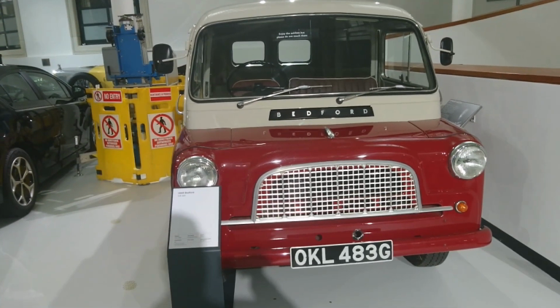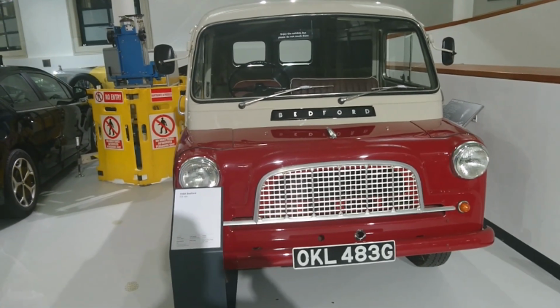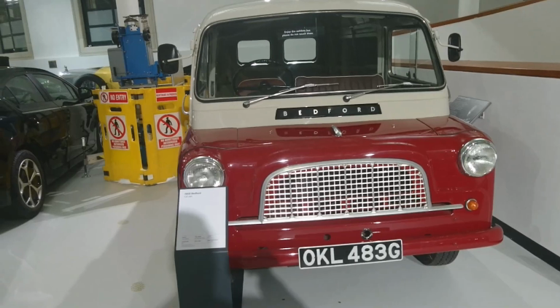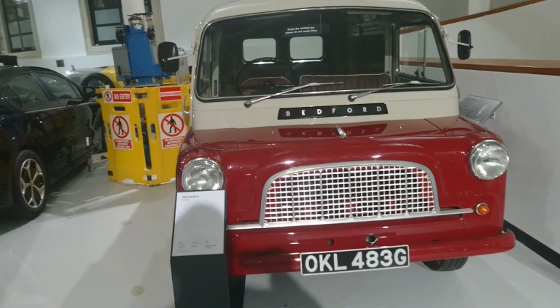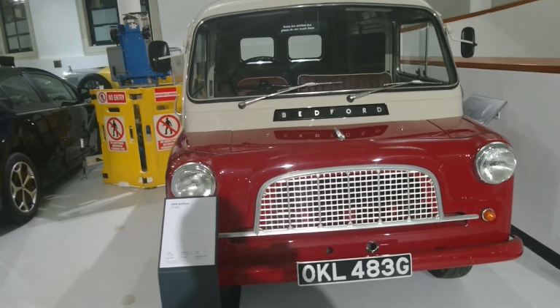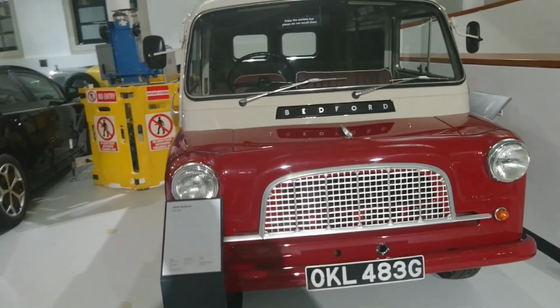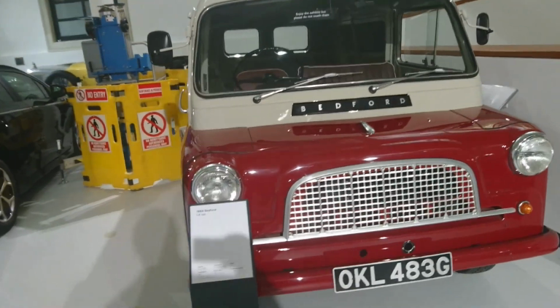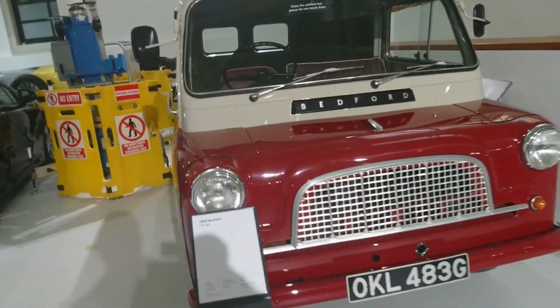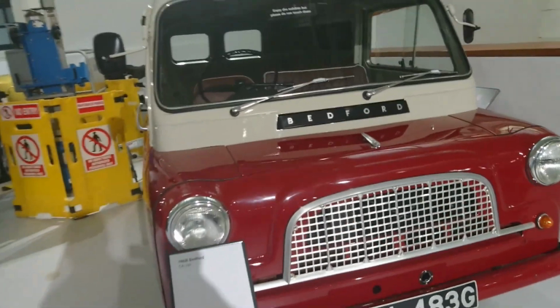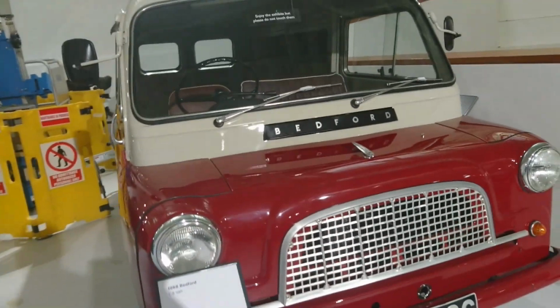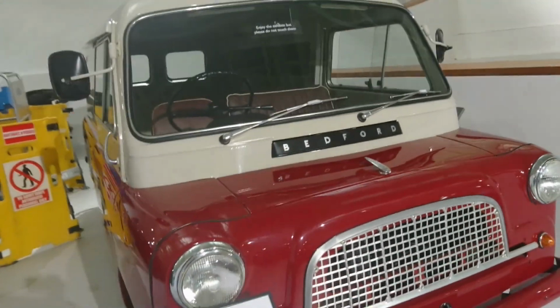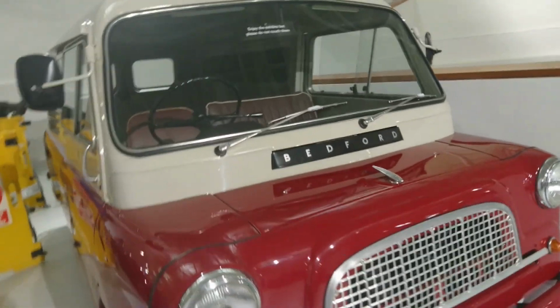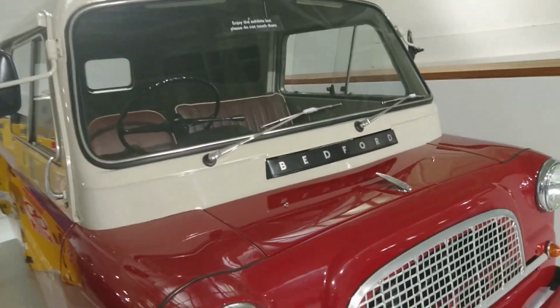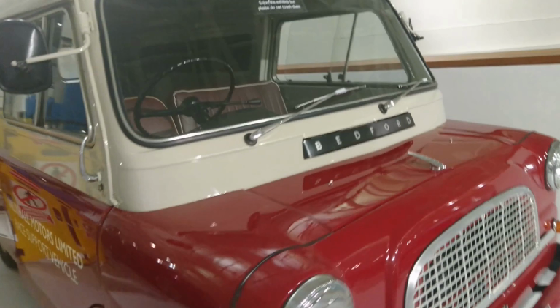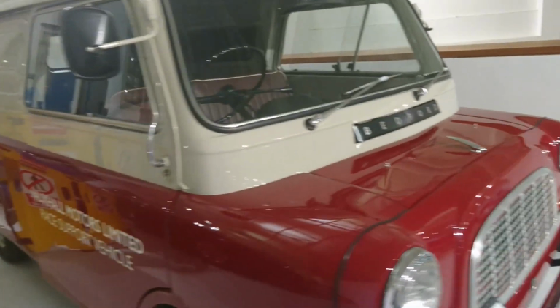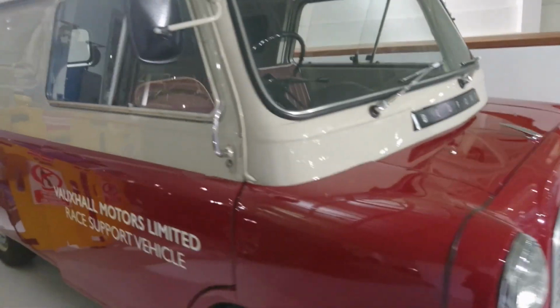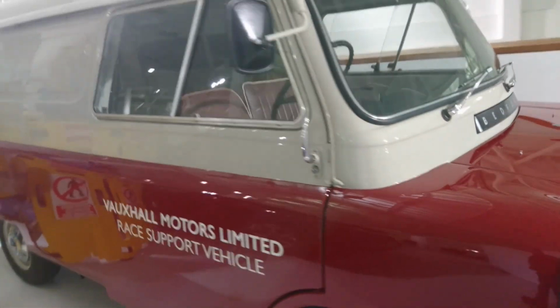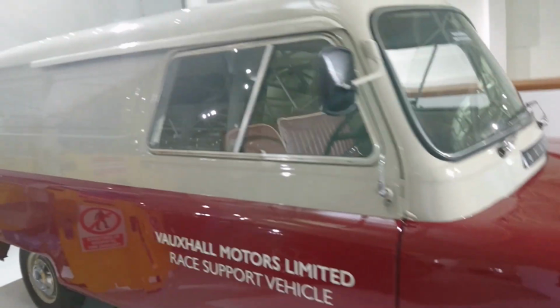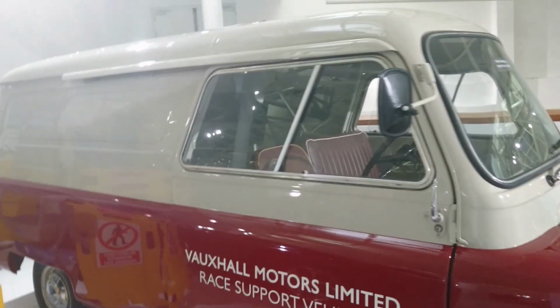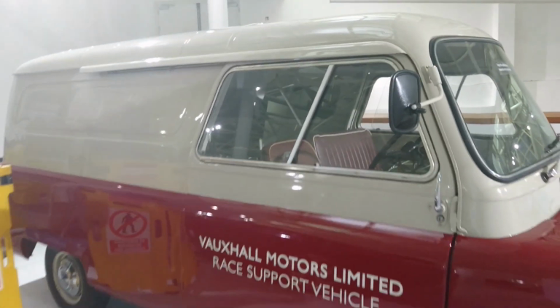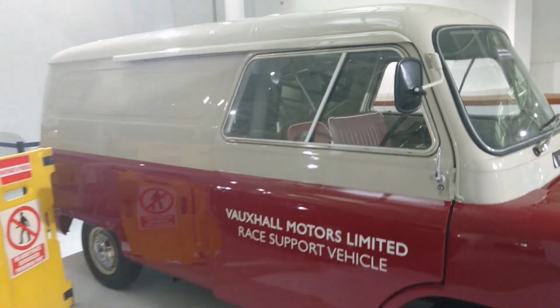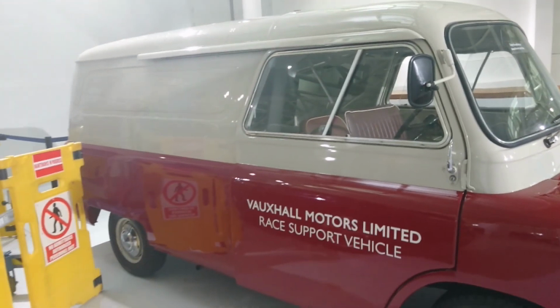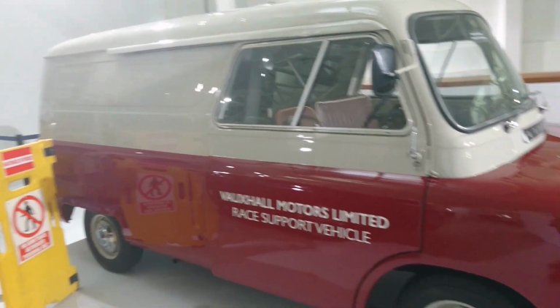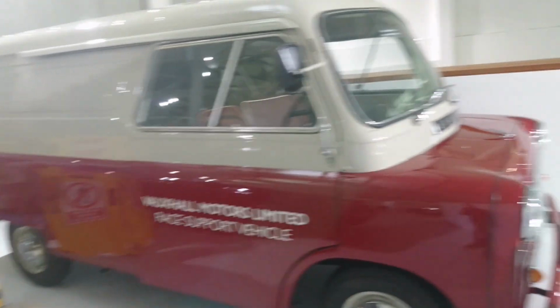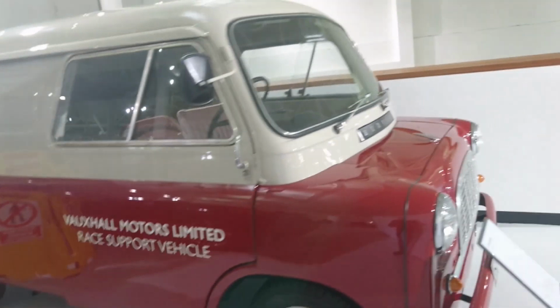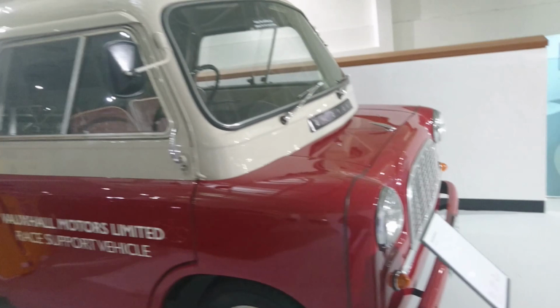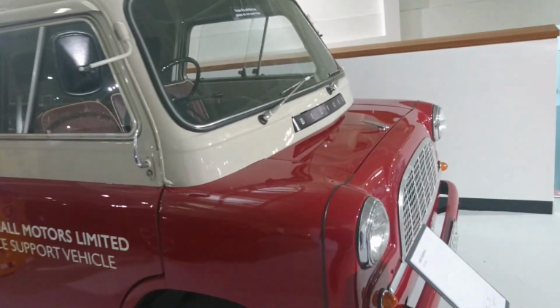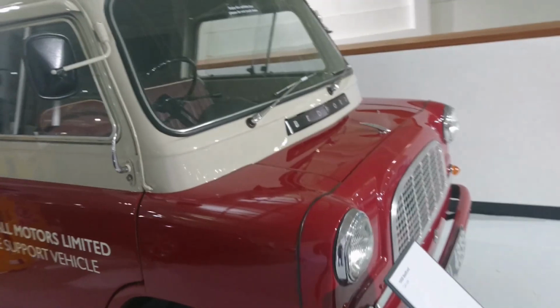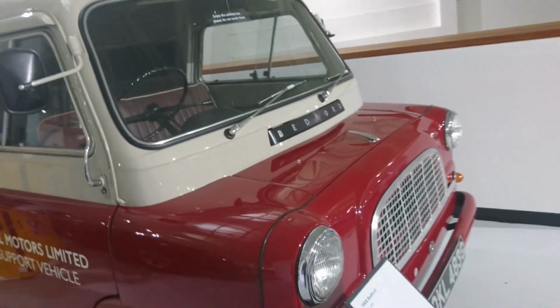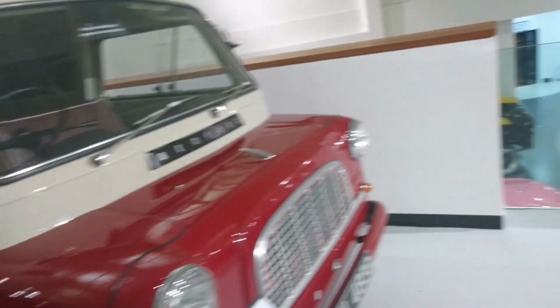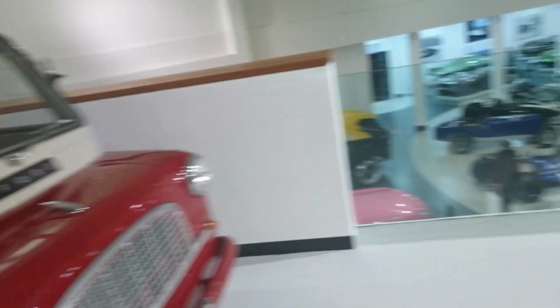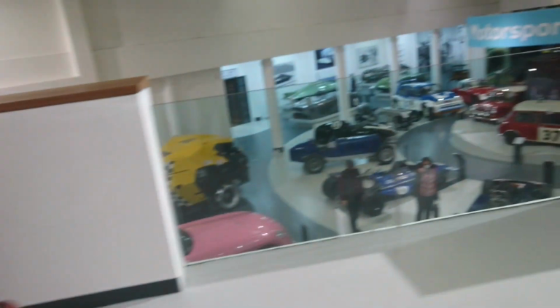1968 Bedford CA van — quite a late CA, as they were discontinued in 1969. It's a race support vehicle, which is interesting. I always remember one that looks like this from an episode of The Champions, if you remember that series.